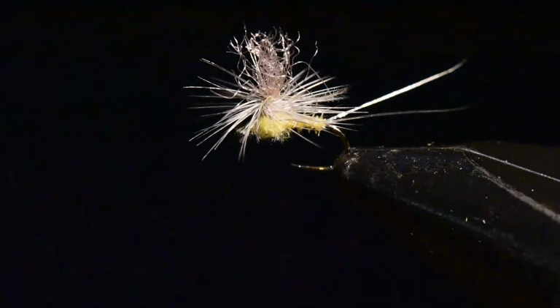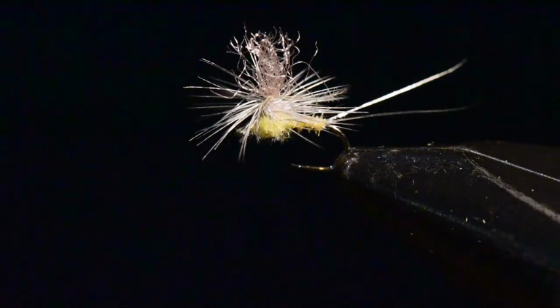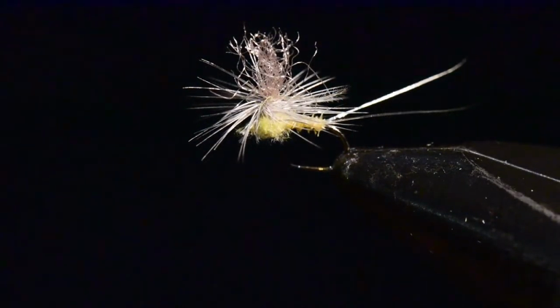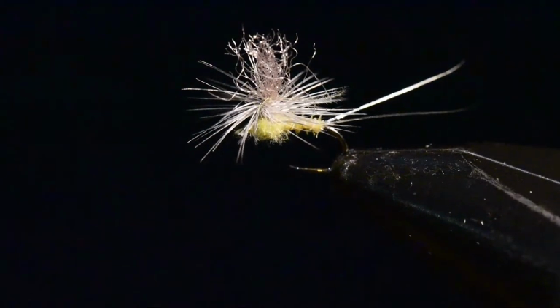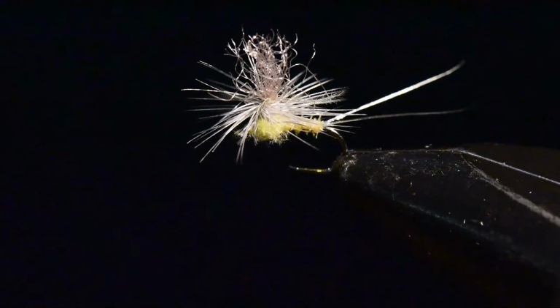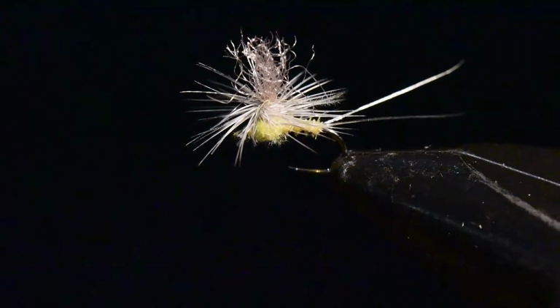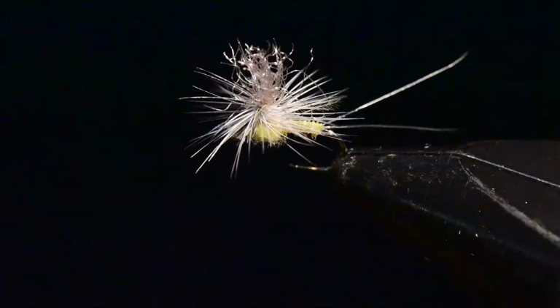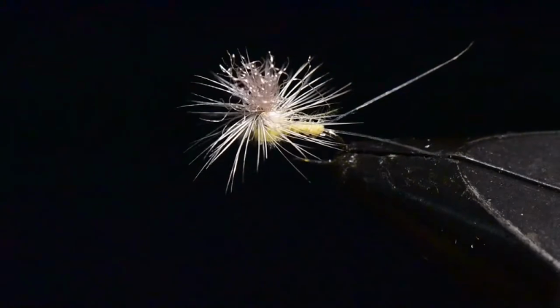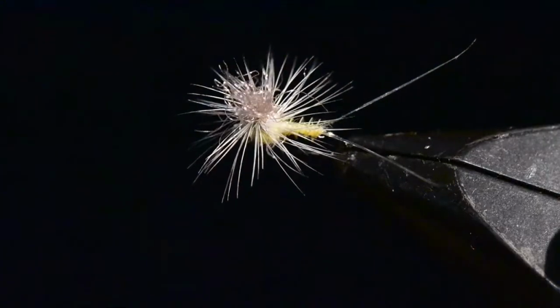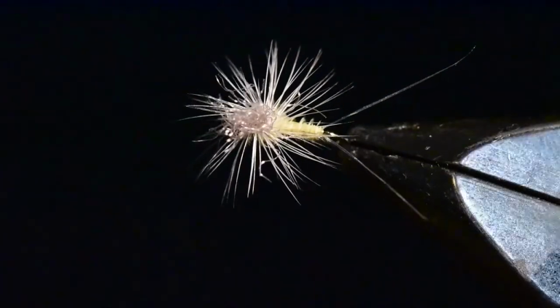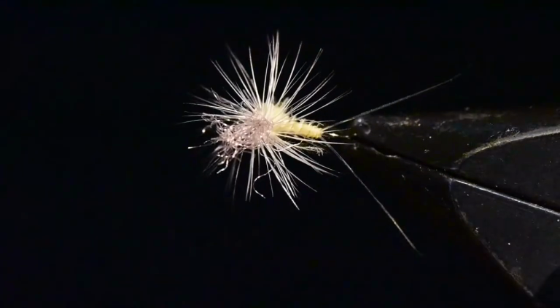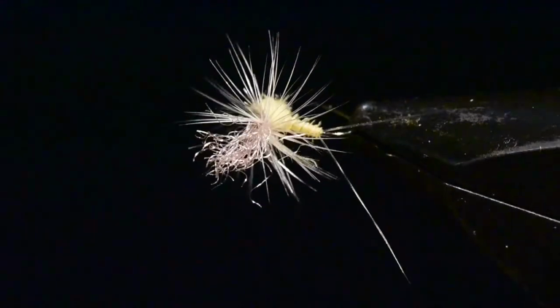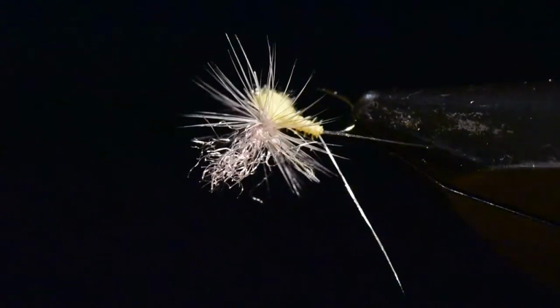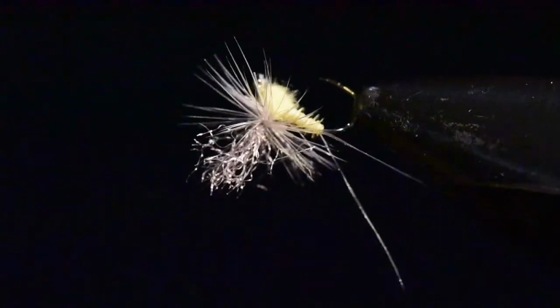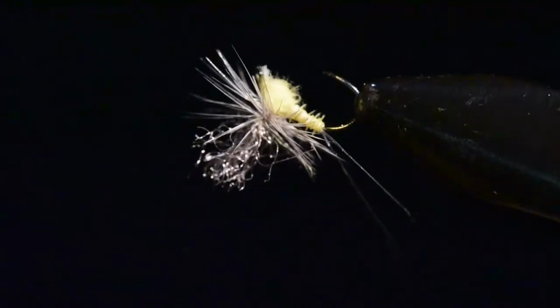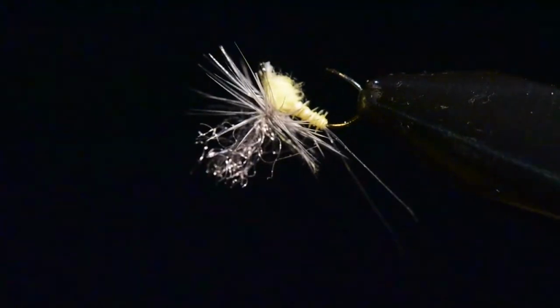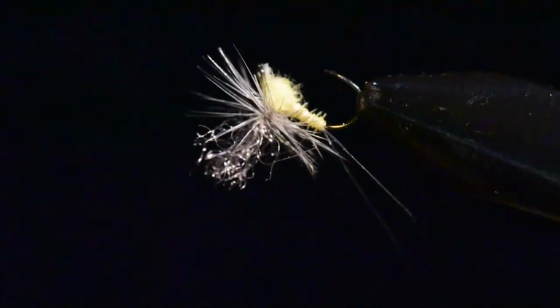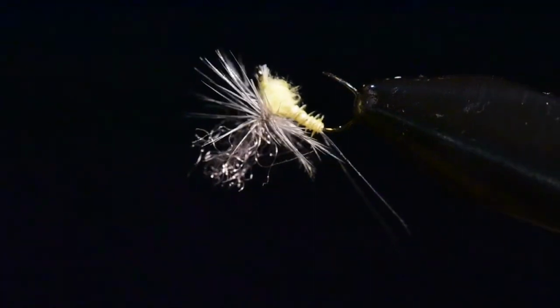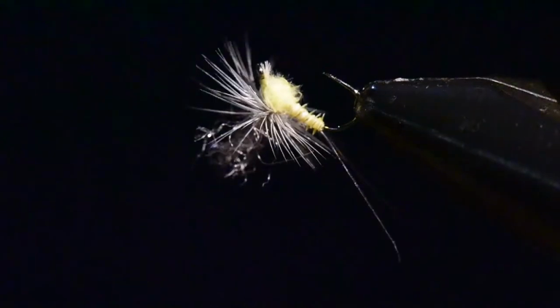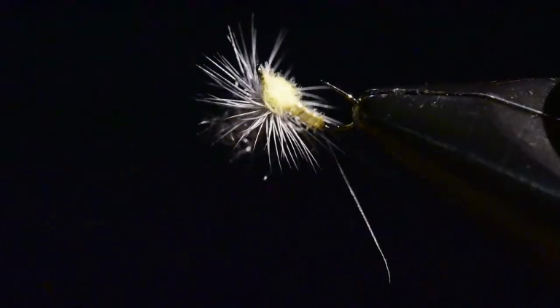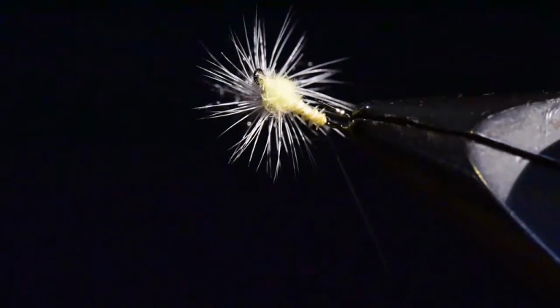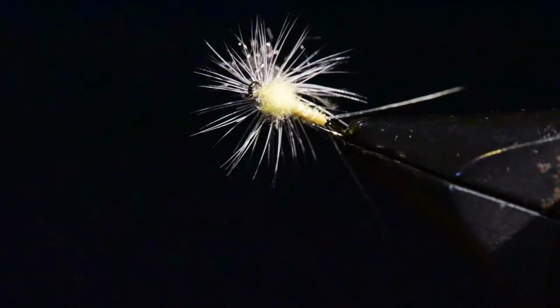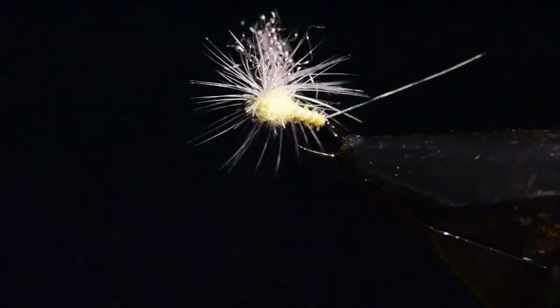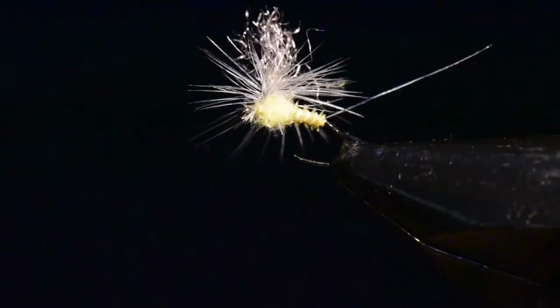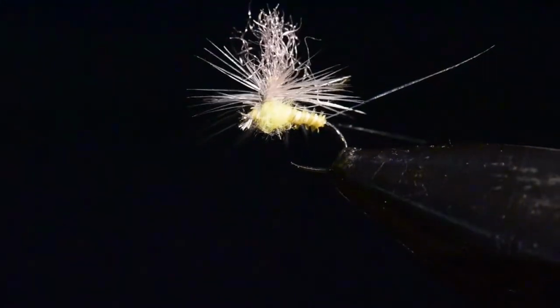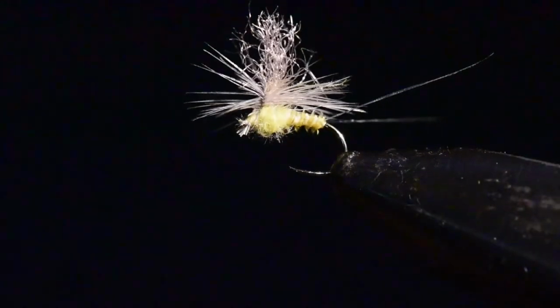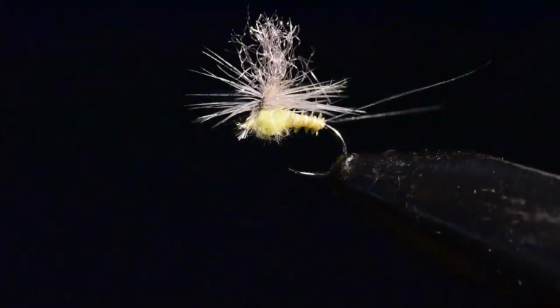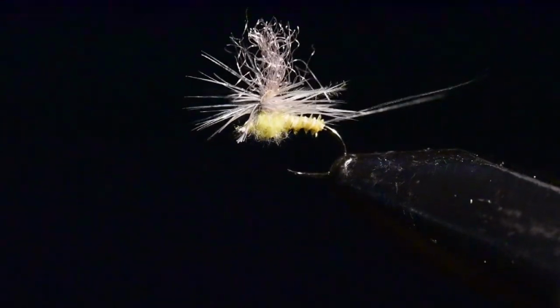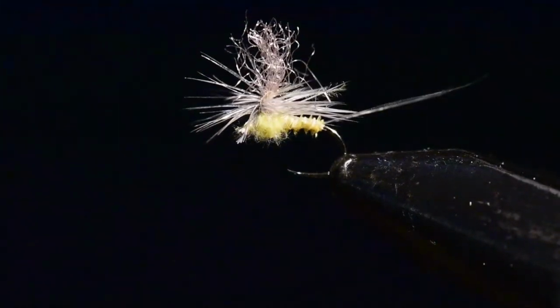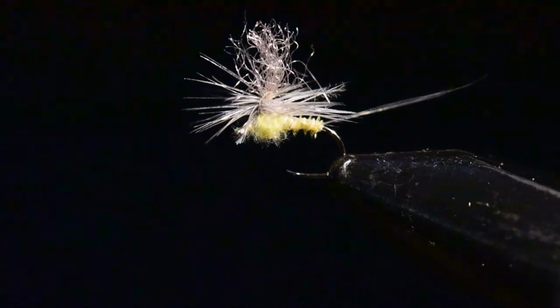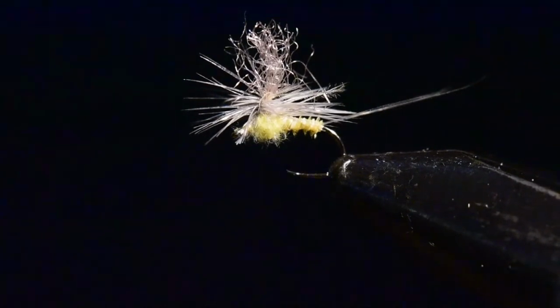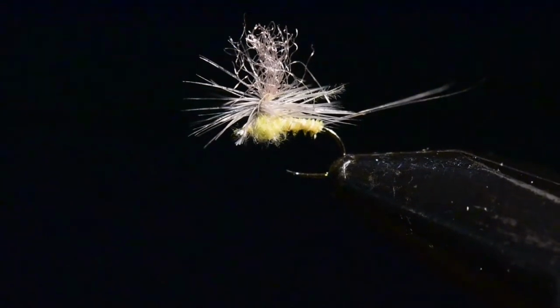Let me rotate this around in the vise so you can see the top and bottom of the fly. Take special notice of the underside profile of this pattern — I think it really imitates the natural quite nicely.